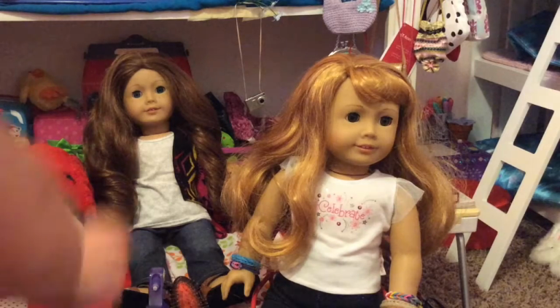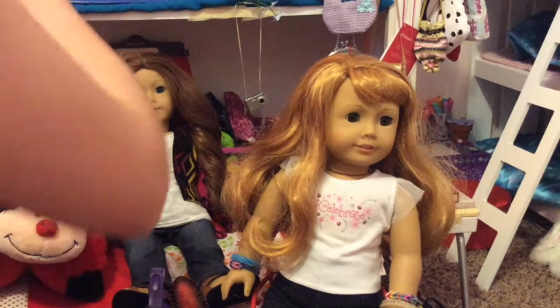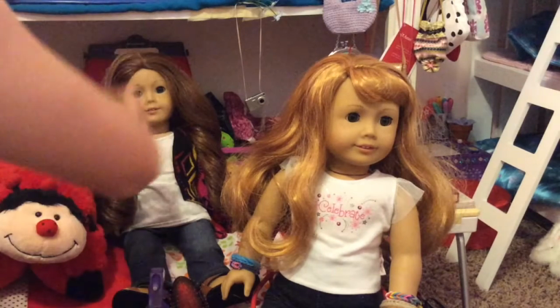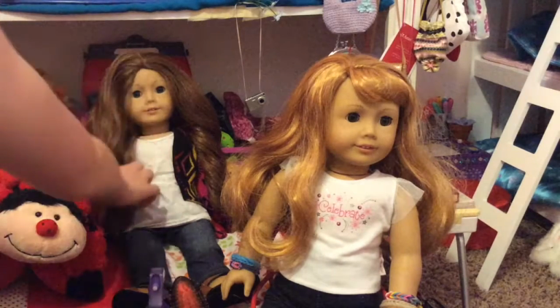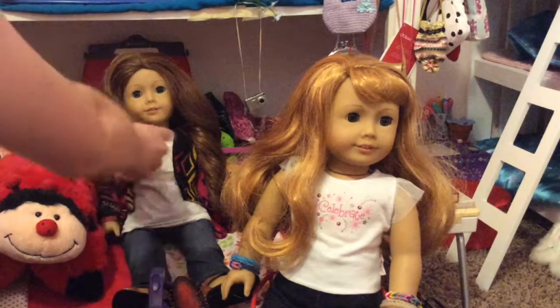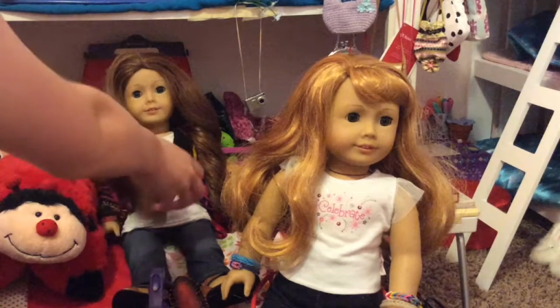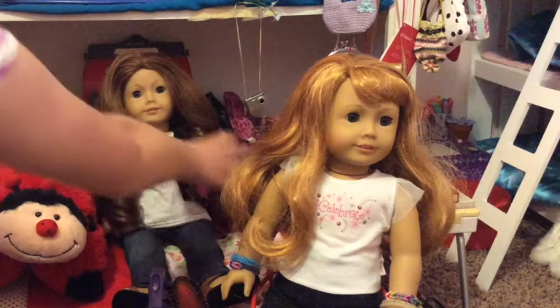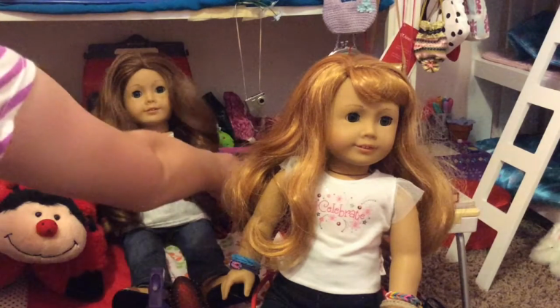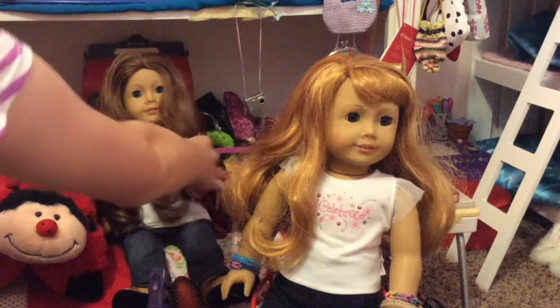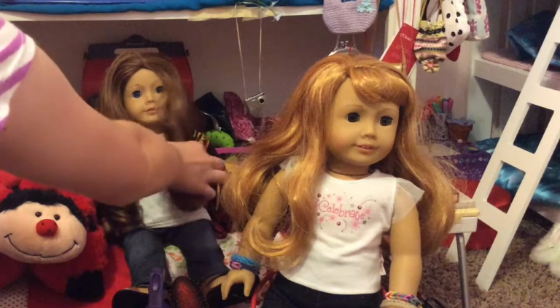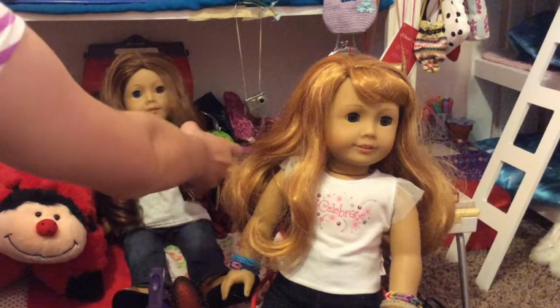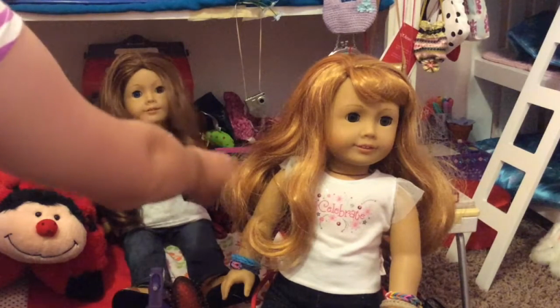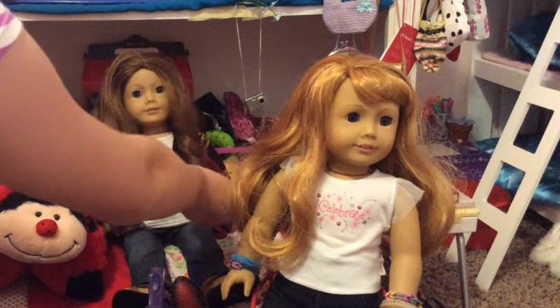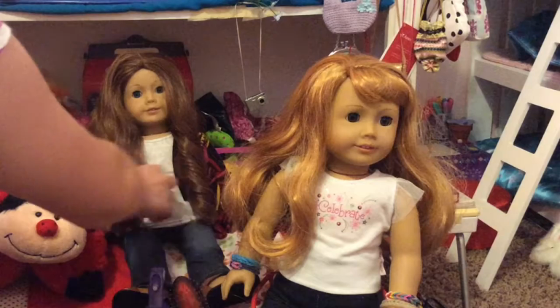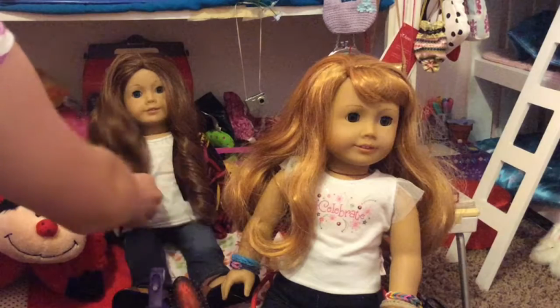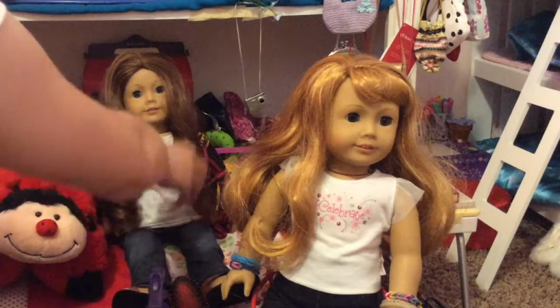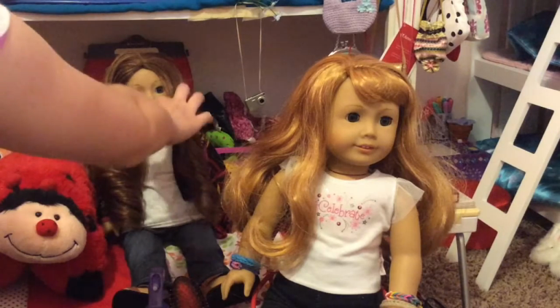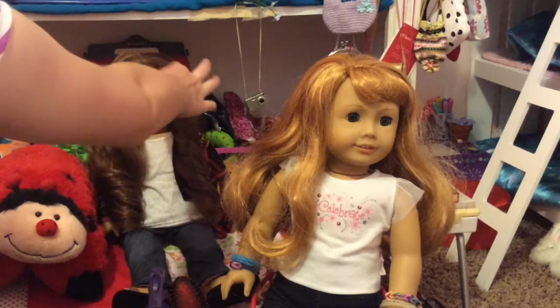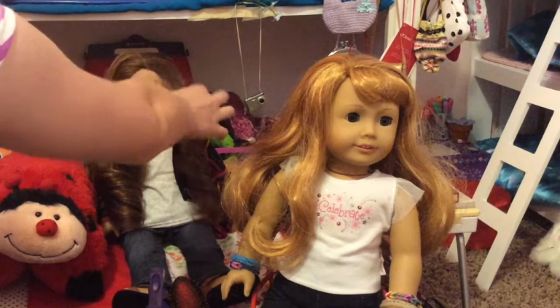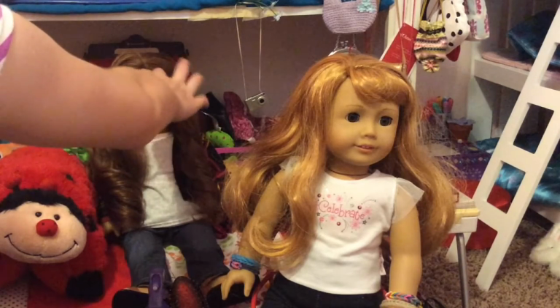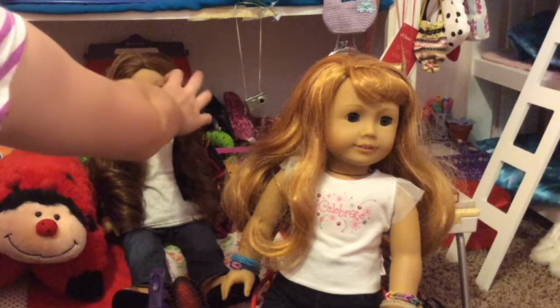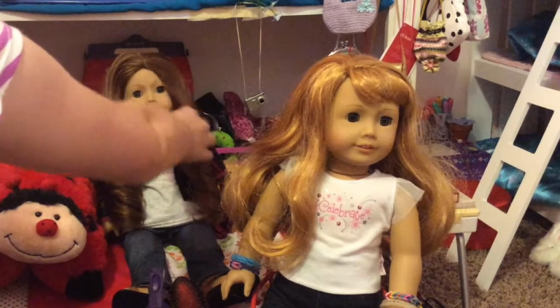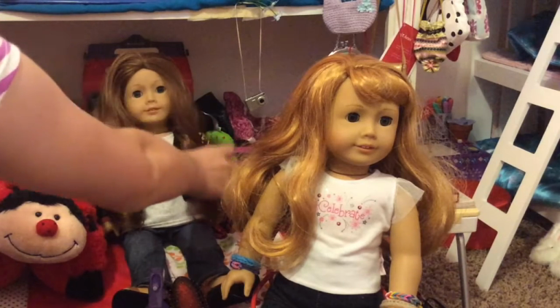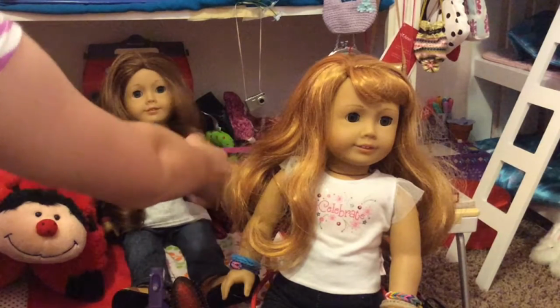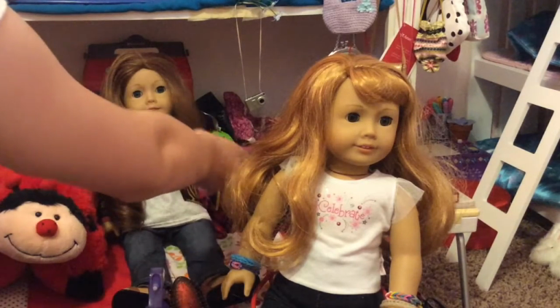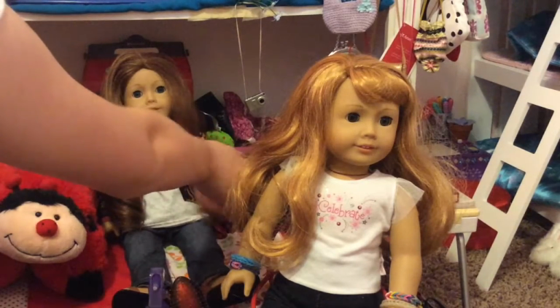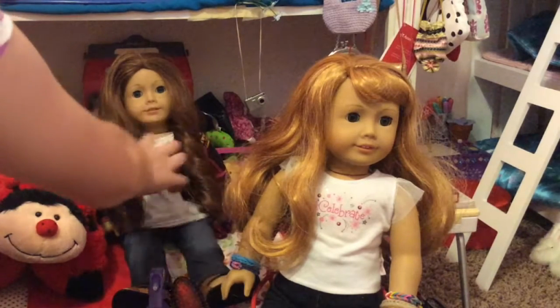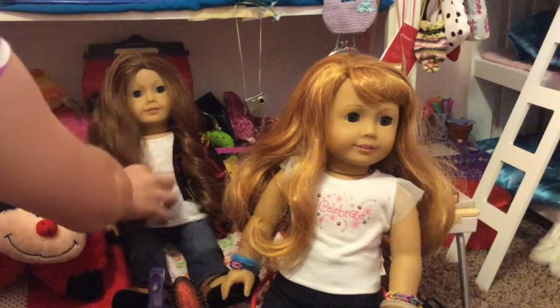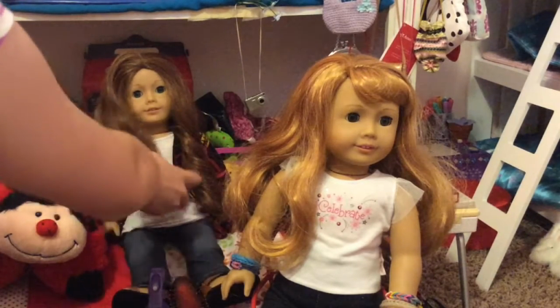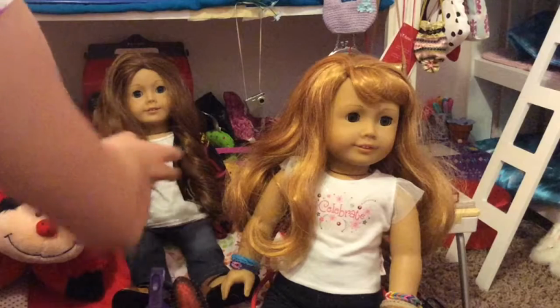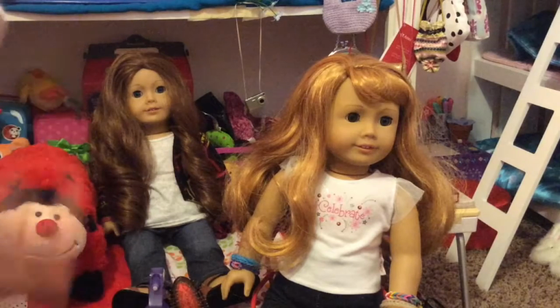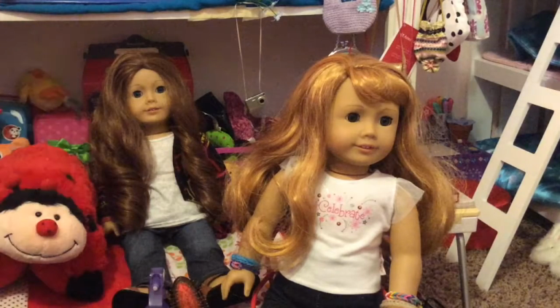And here's an example of my curling. So Sage had not-so-pretty hair, and now I curled it and she has really curly hair now.